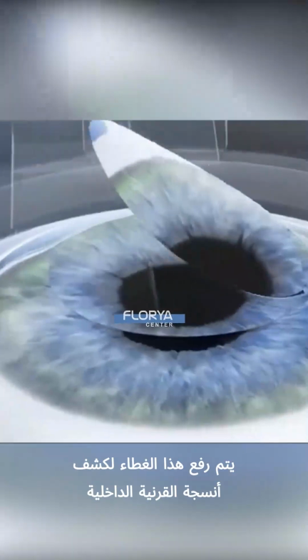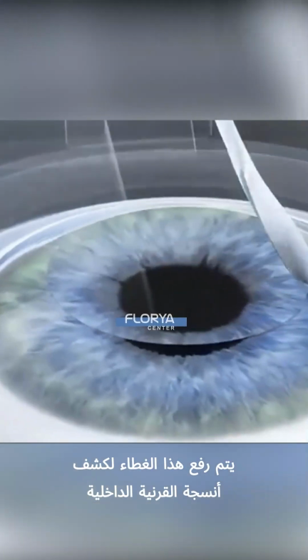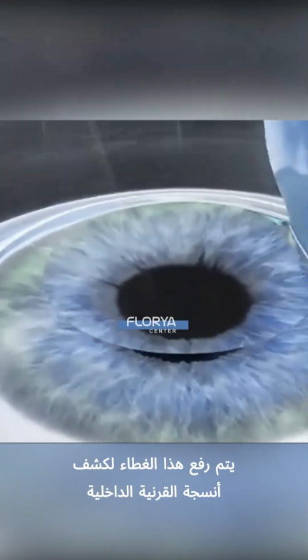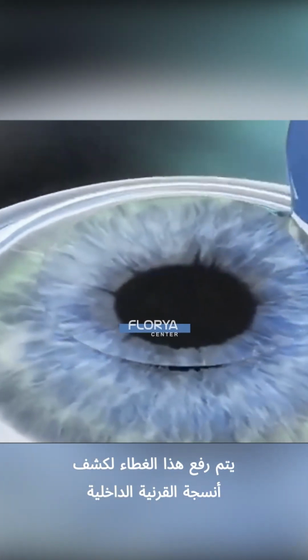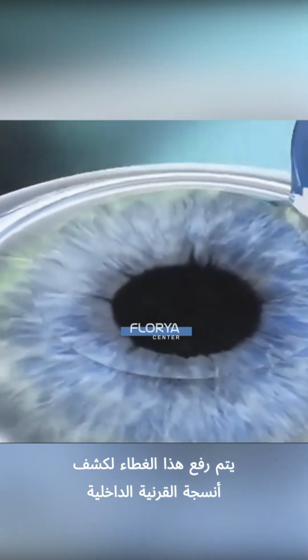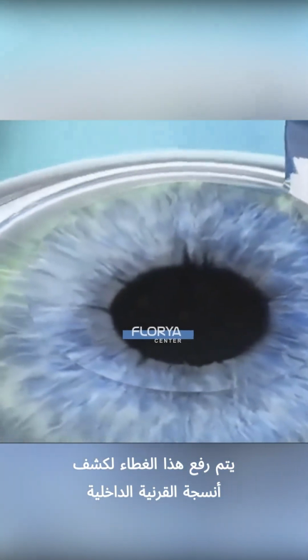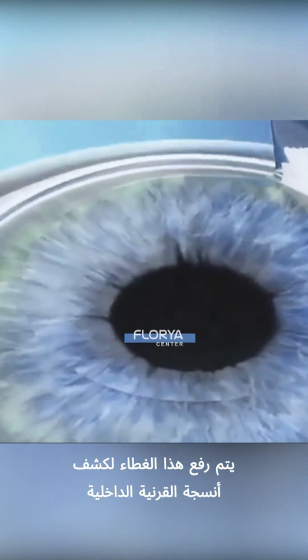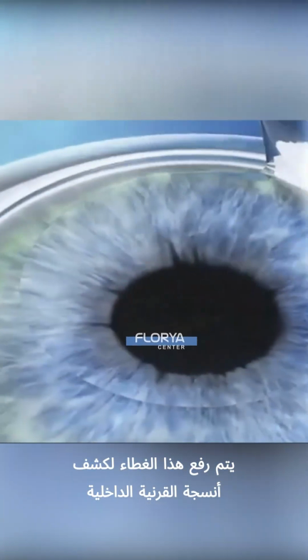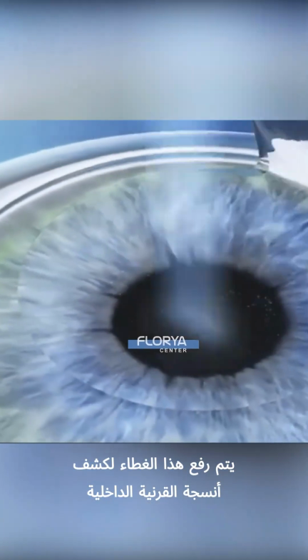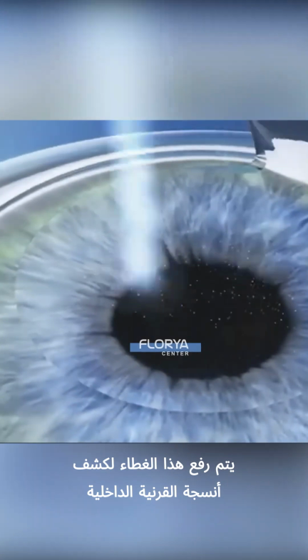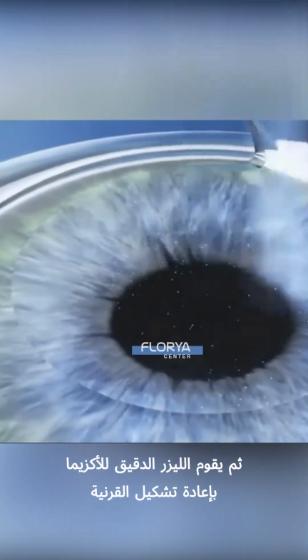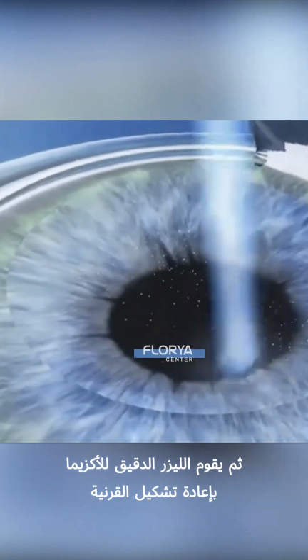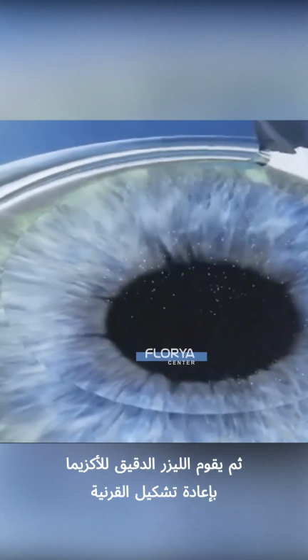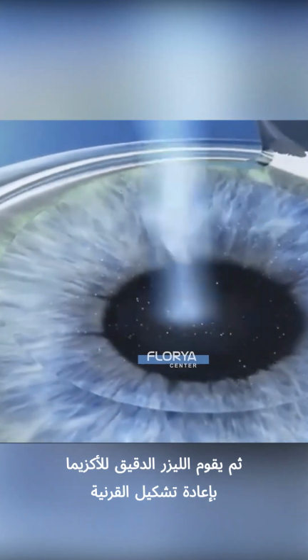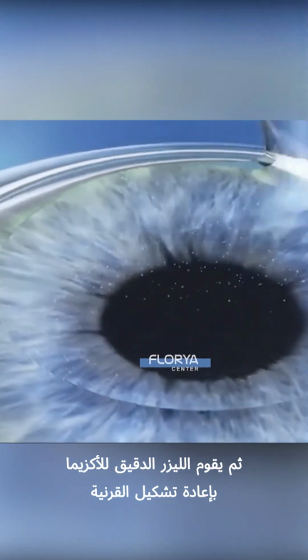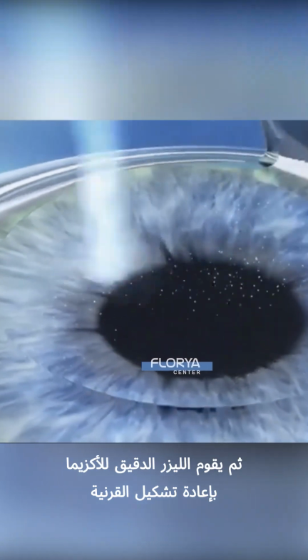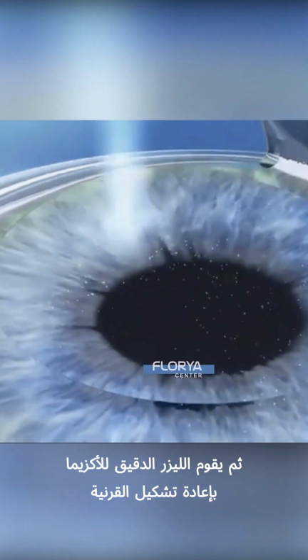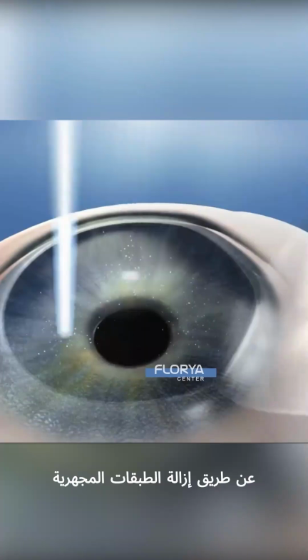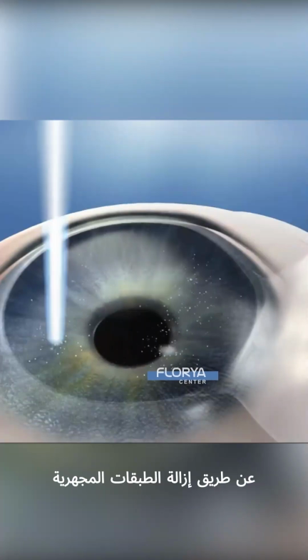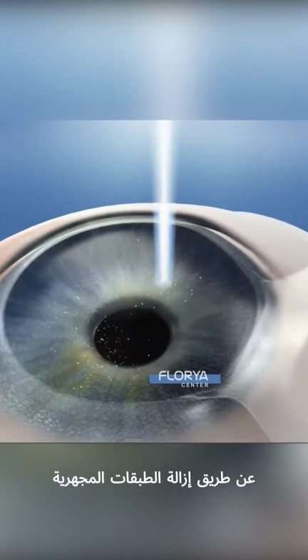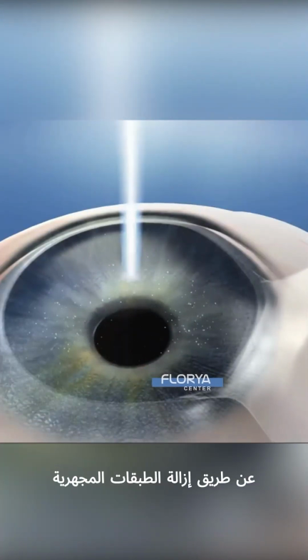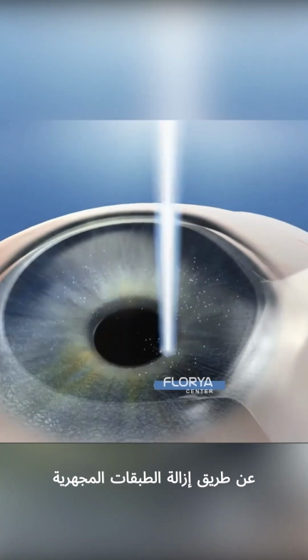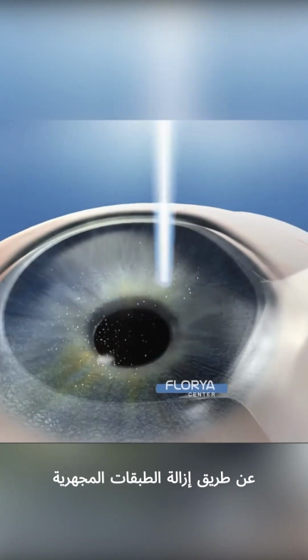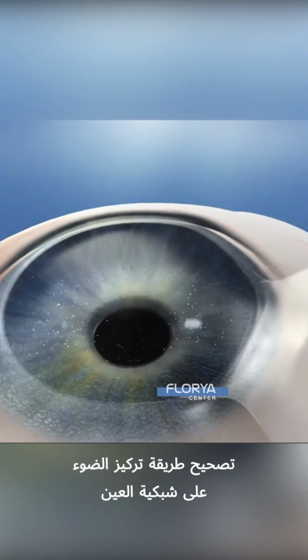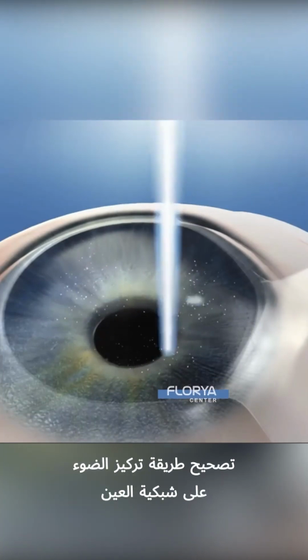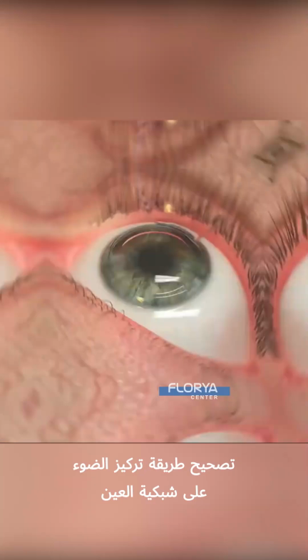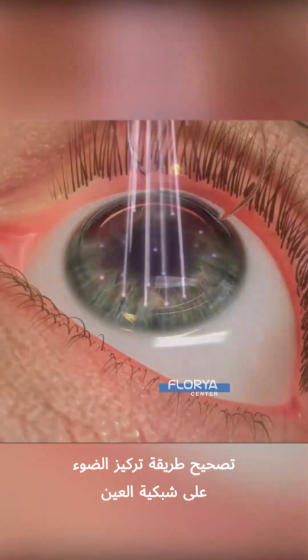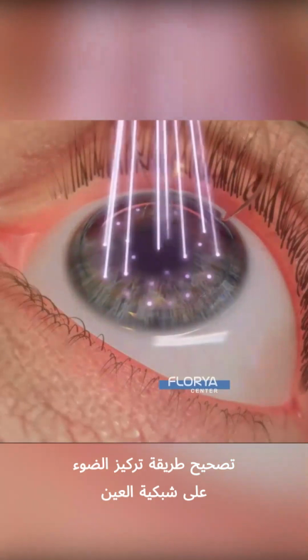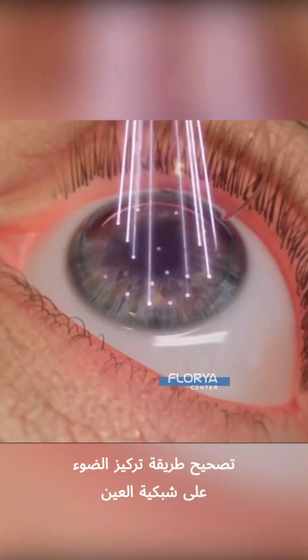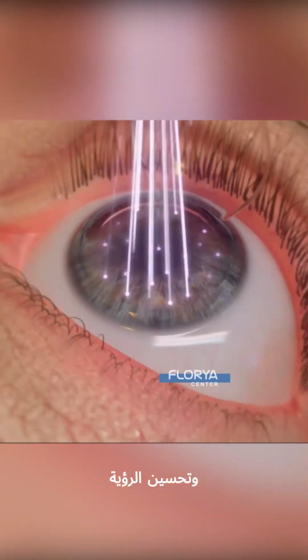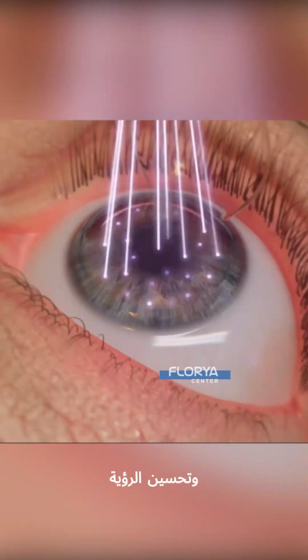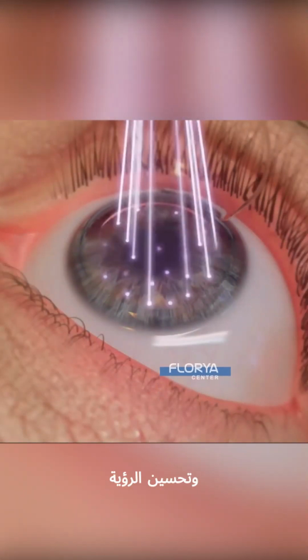This flap is lifted to expose the inner corneal tissue. A precision excimer laser then reshapes the cornea by removing microscopic layers, correcting the way light focuses on the retina and improving vision.